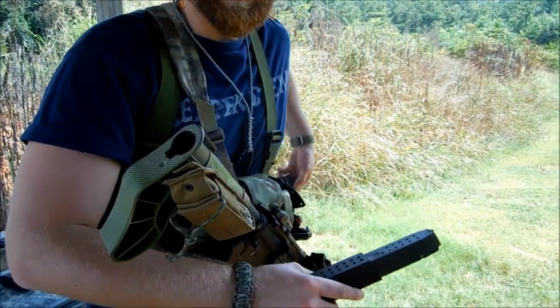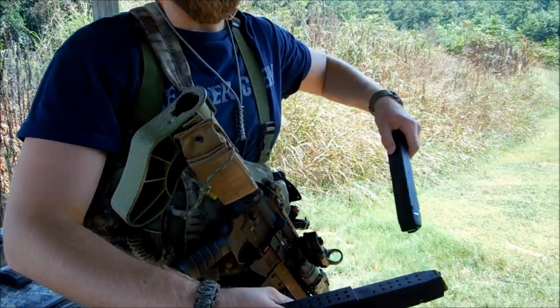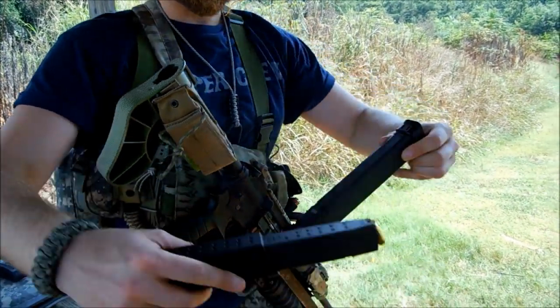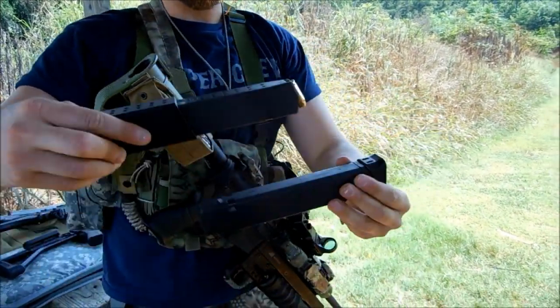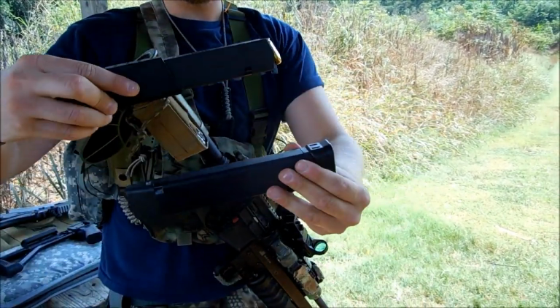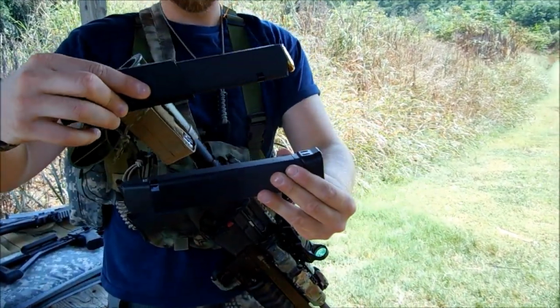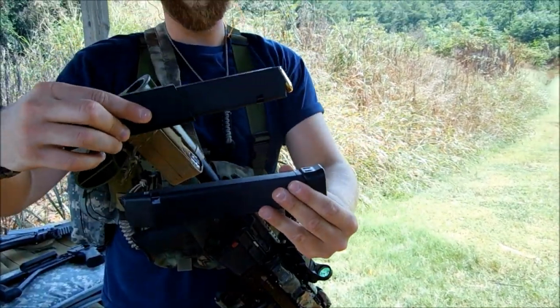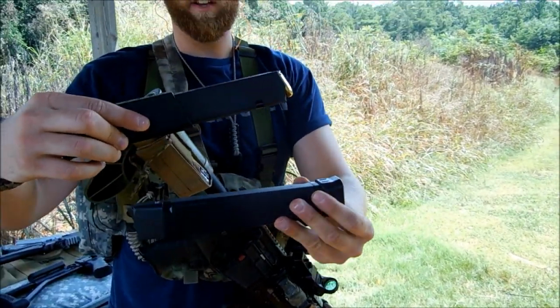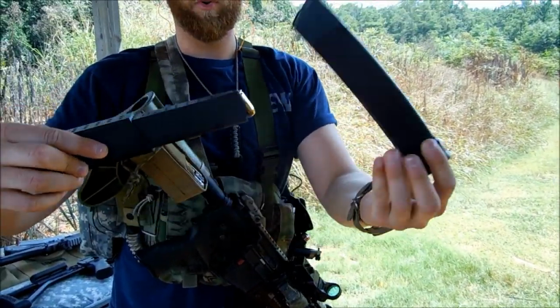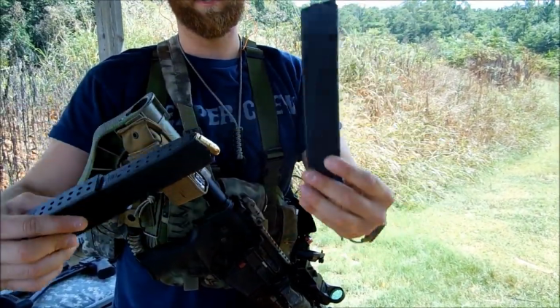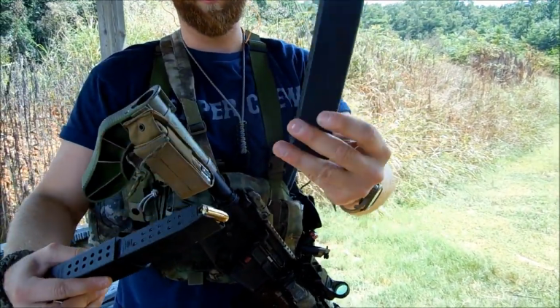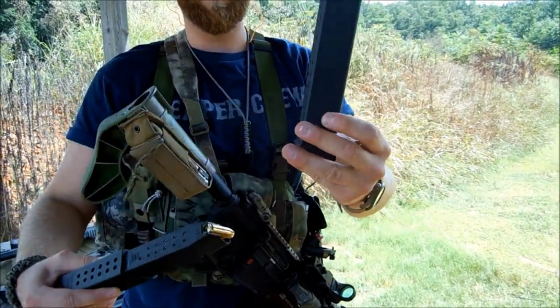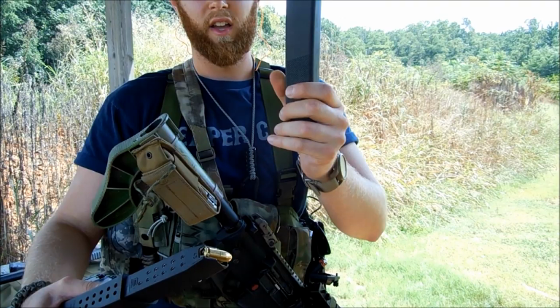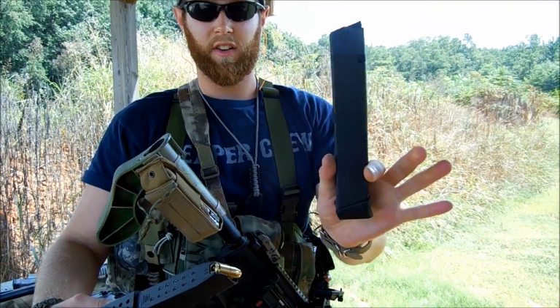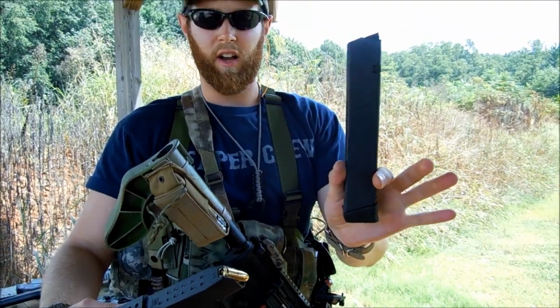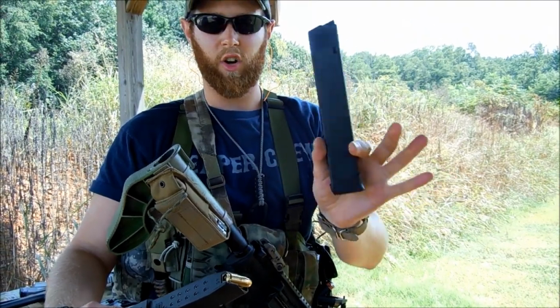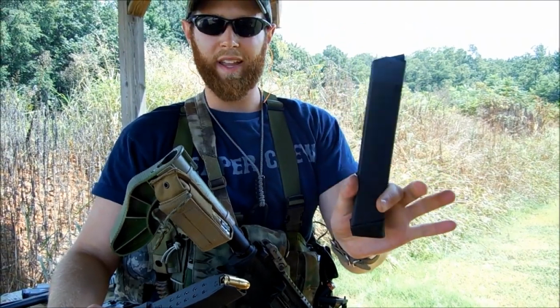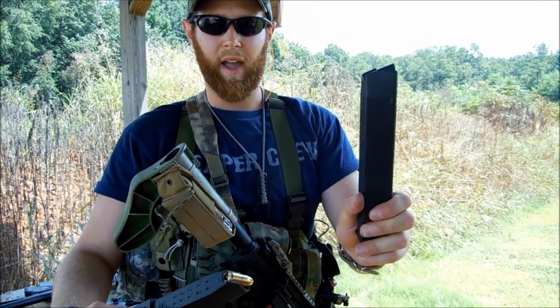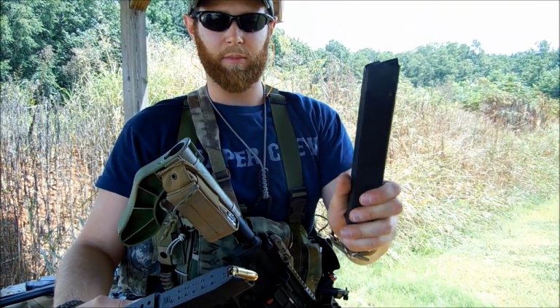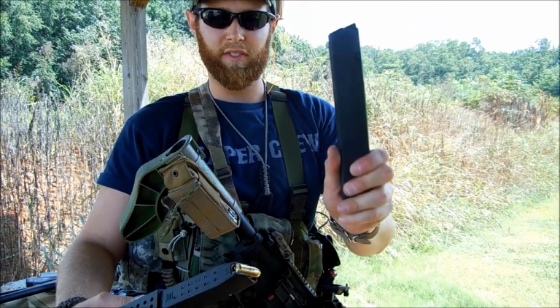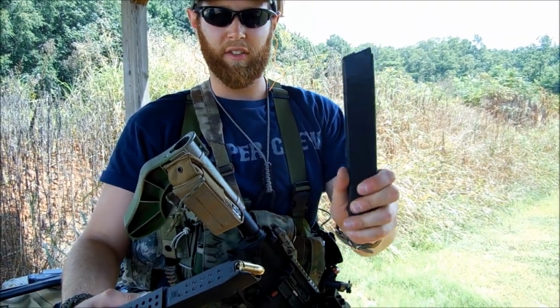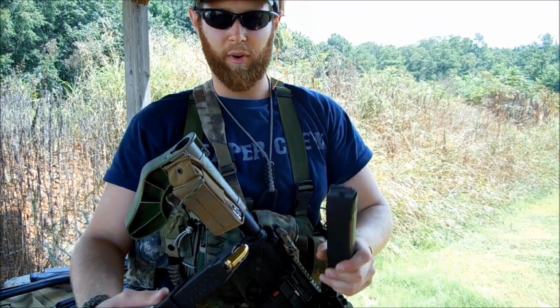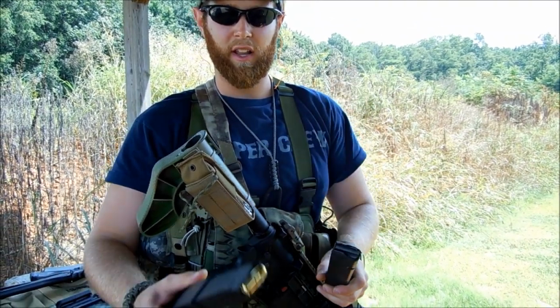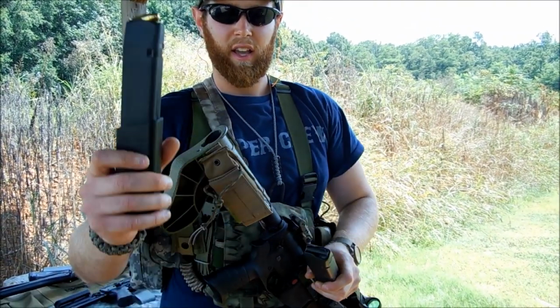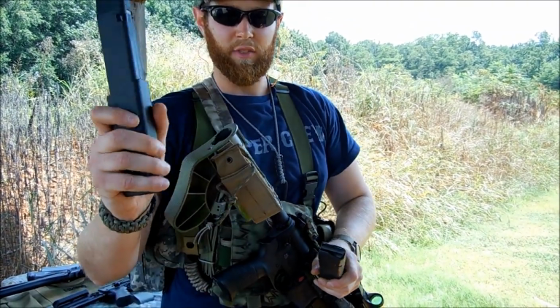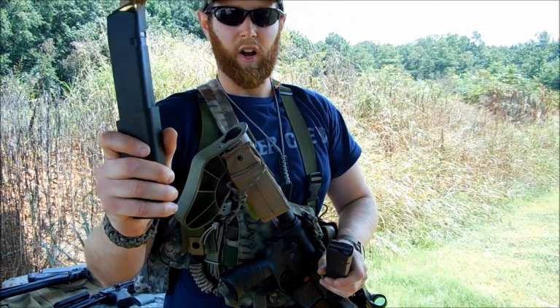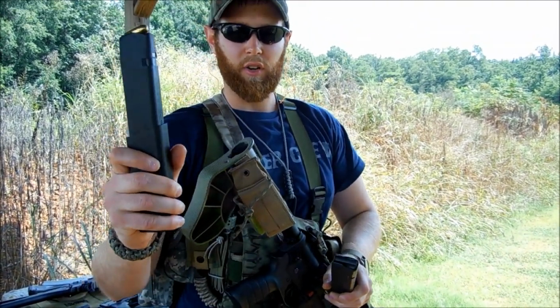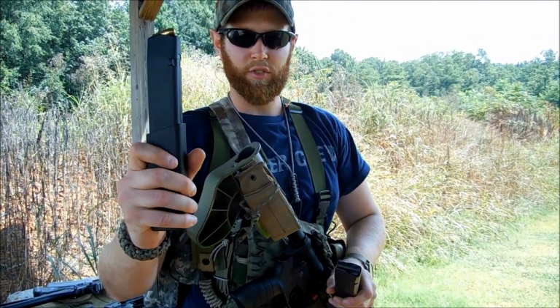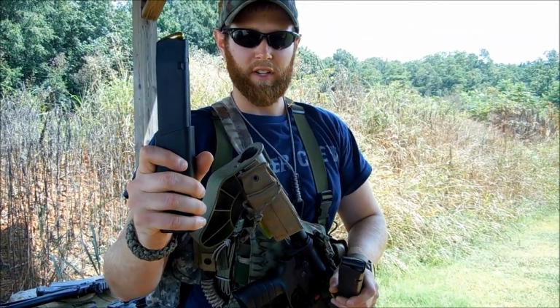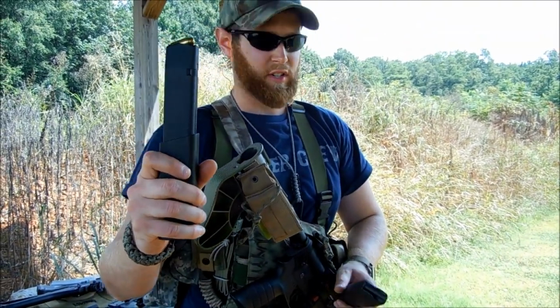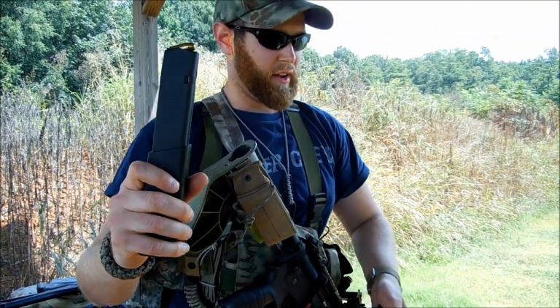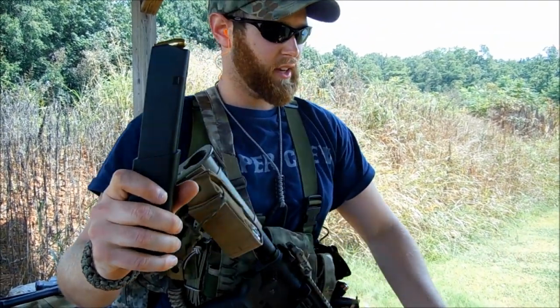The extended mags I've been using are the 26-round. They're Korean mags — I believe South Korean. This one also holds 26 rounds.